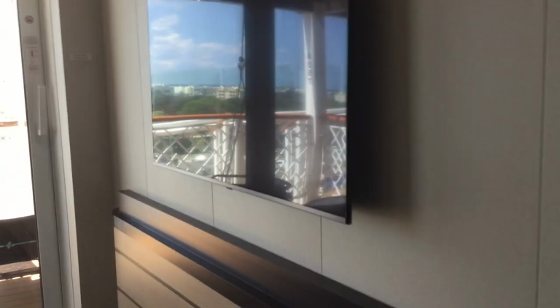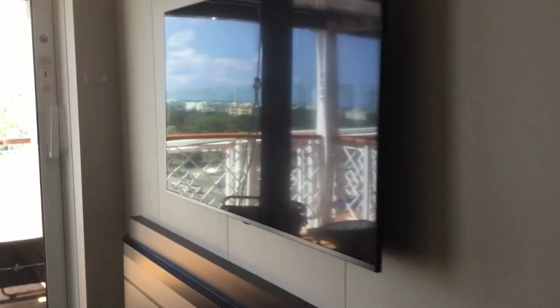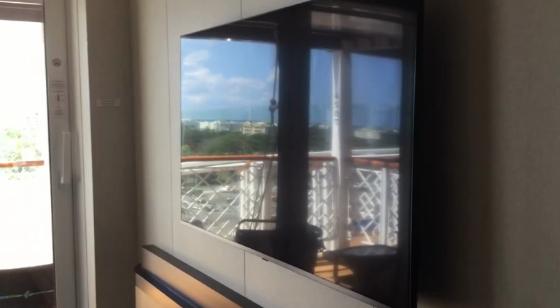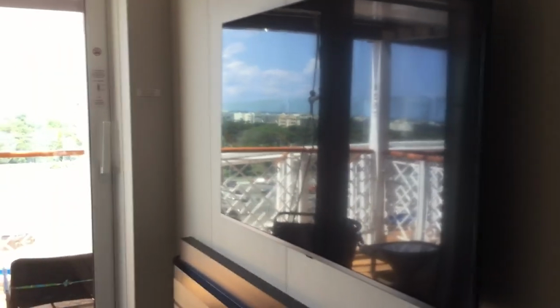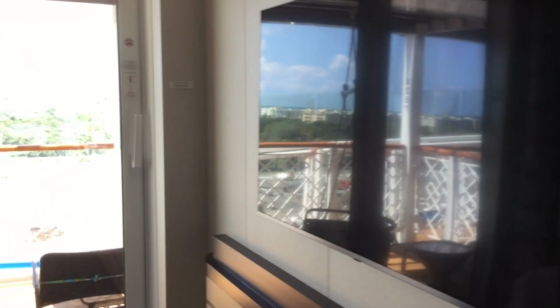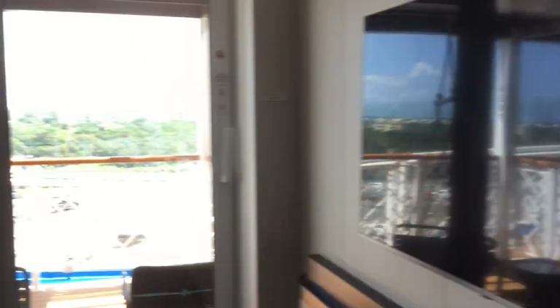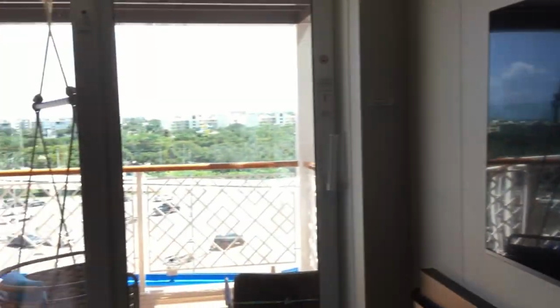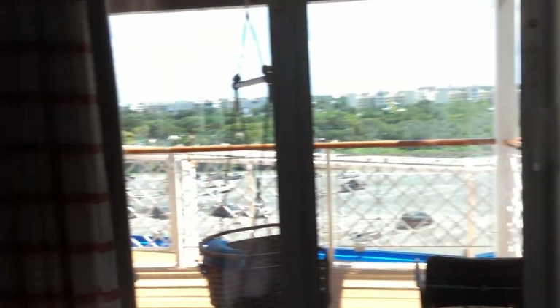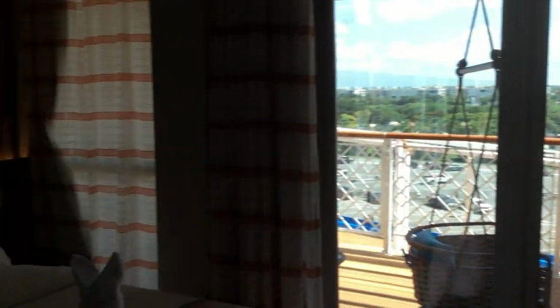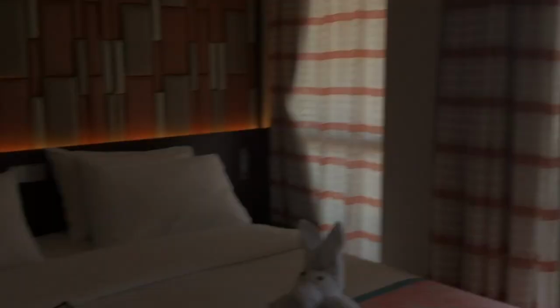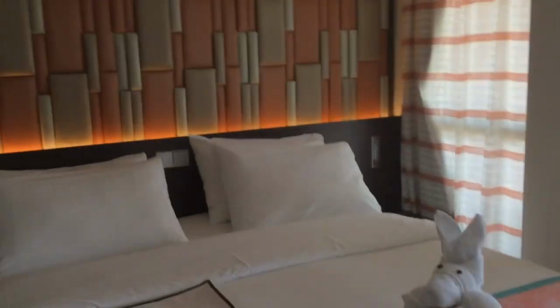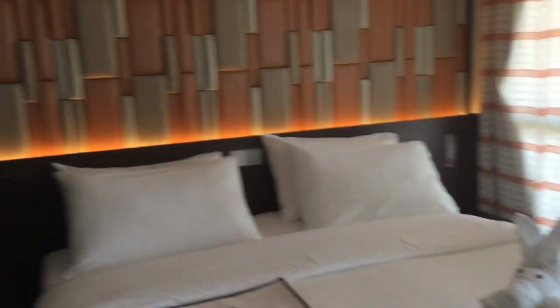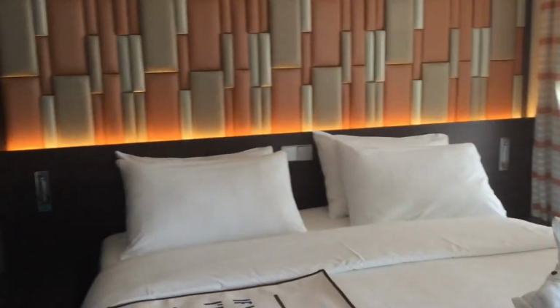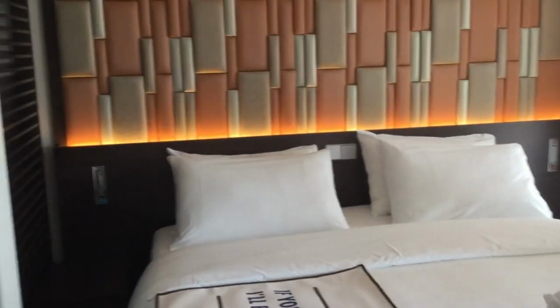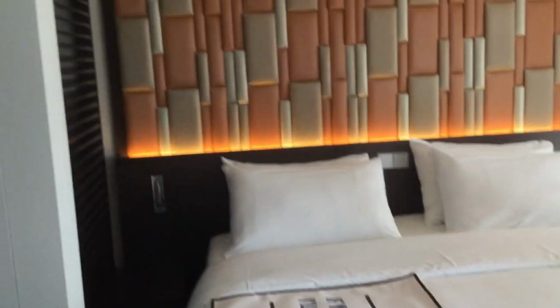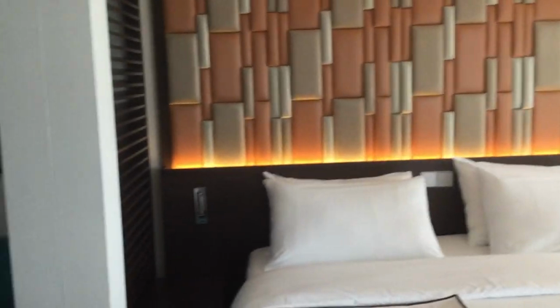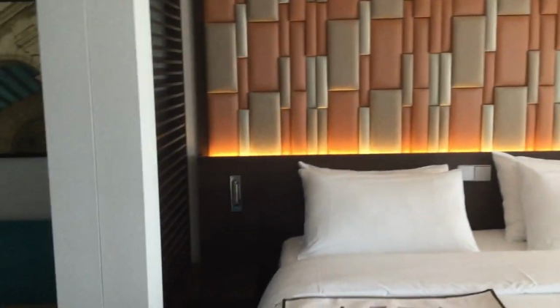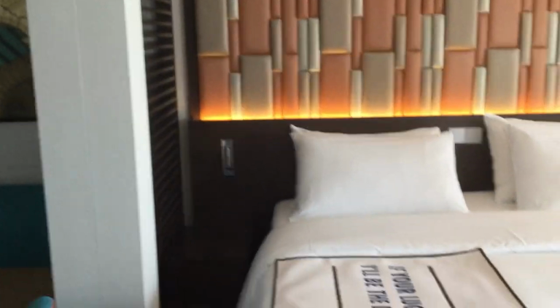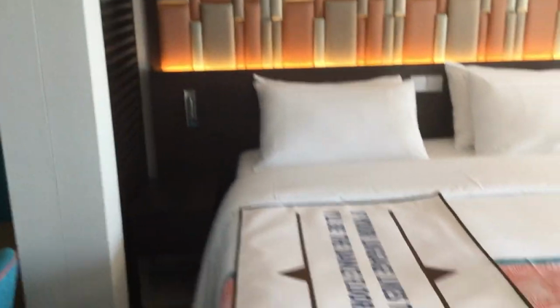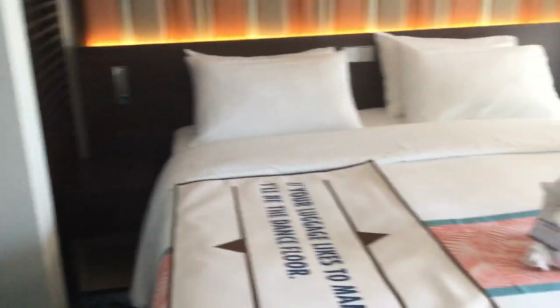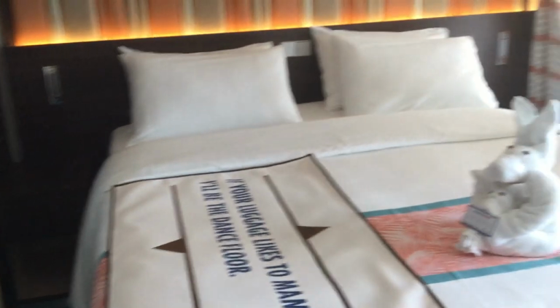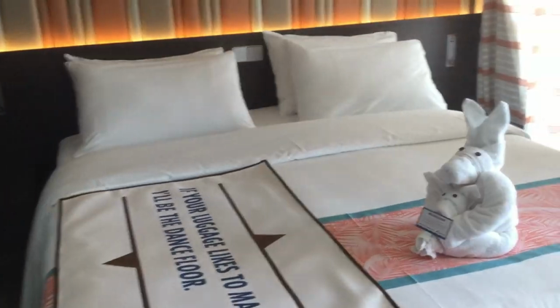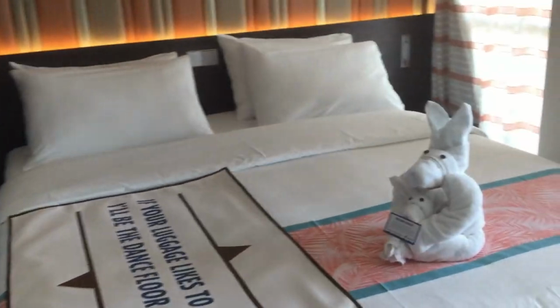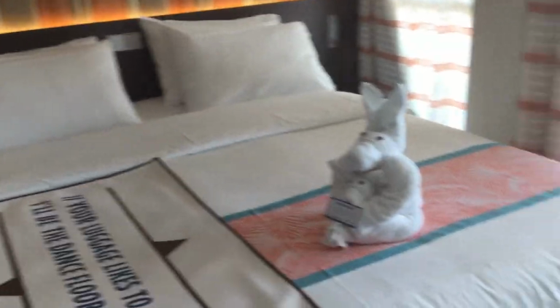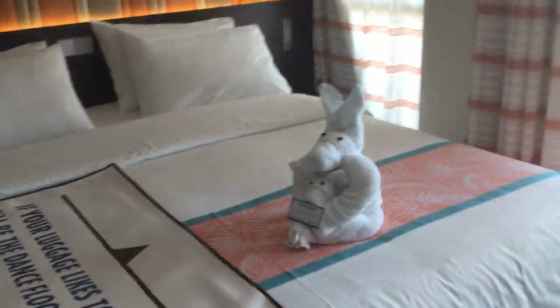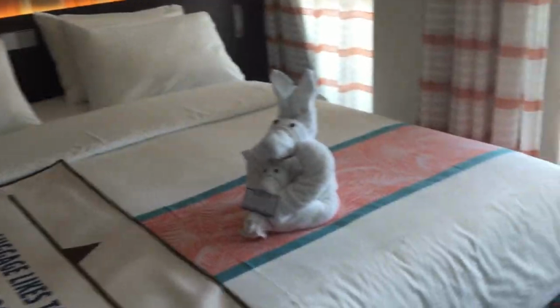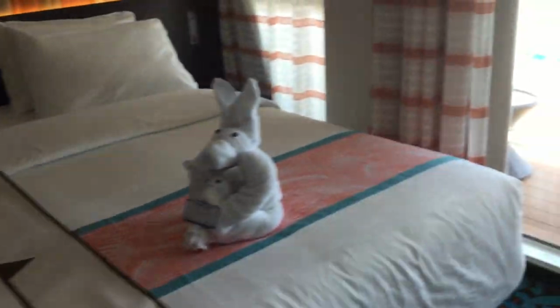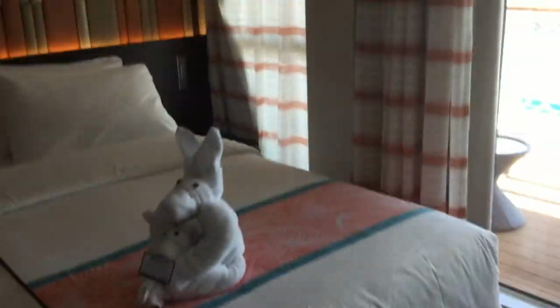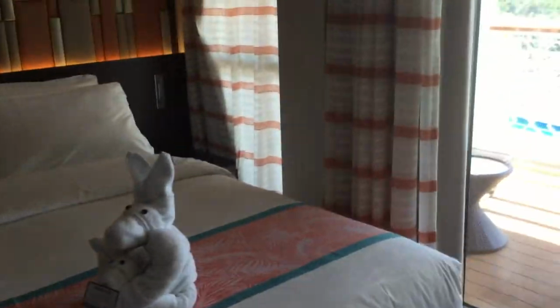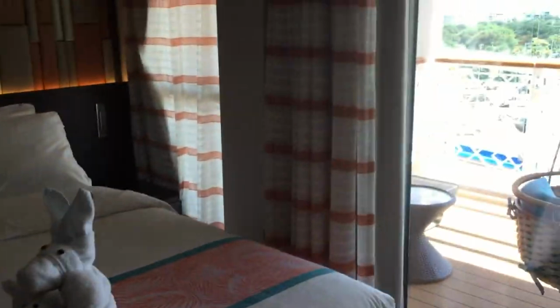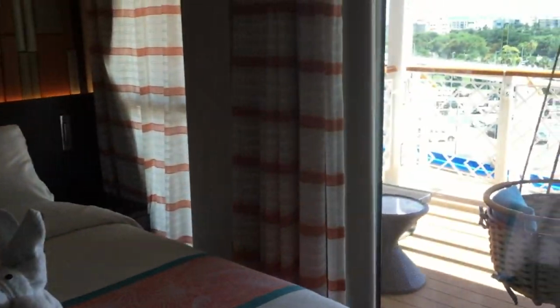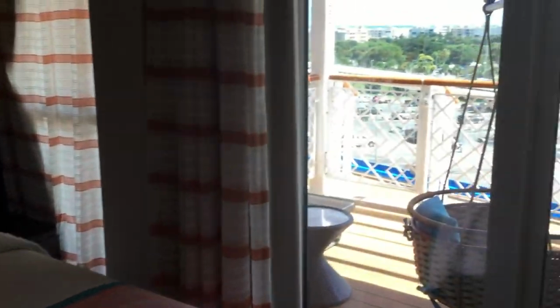There's a flat screen TV and a beautiful king-sized bed with luxurious linens, ready for a wonderful night's sleep here on Mardi Gras.